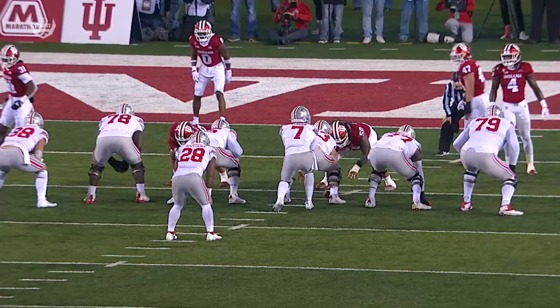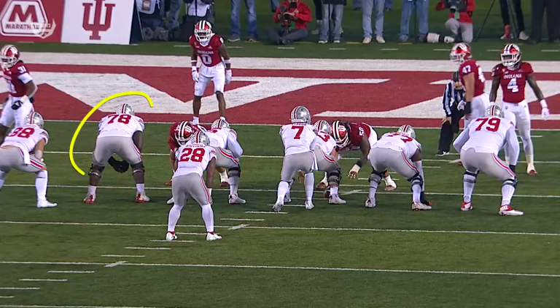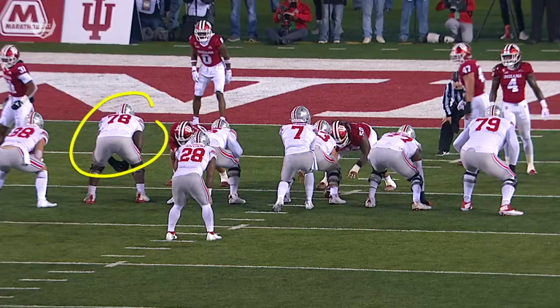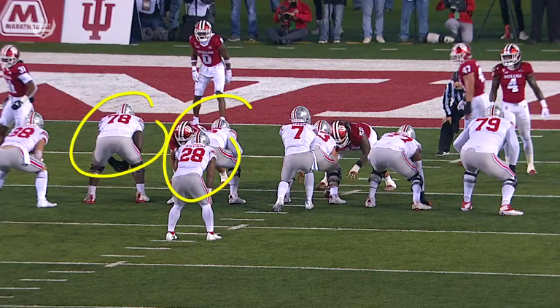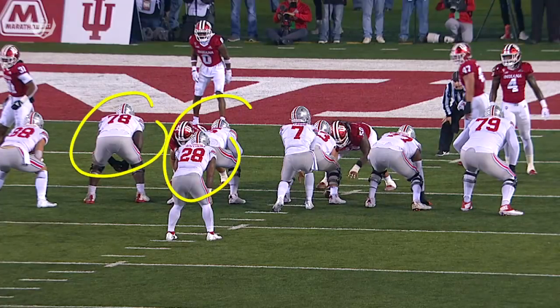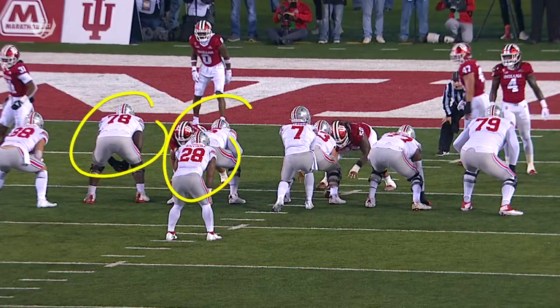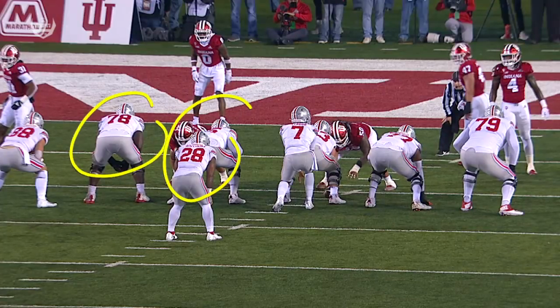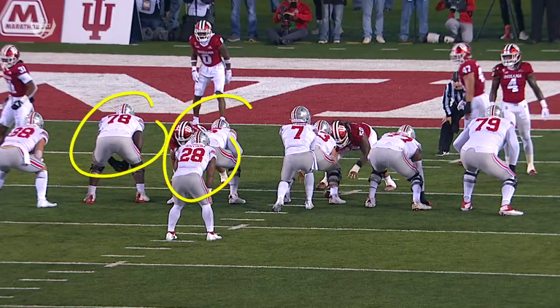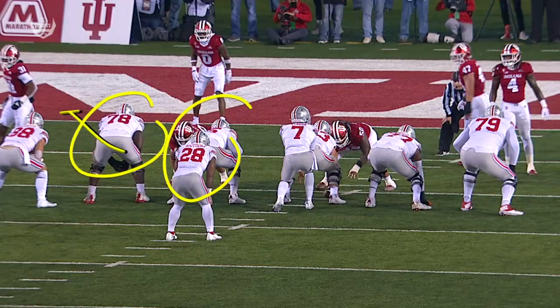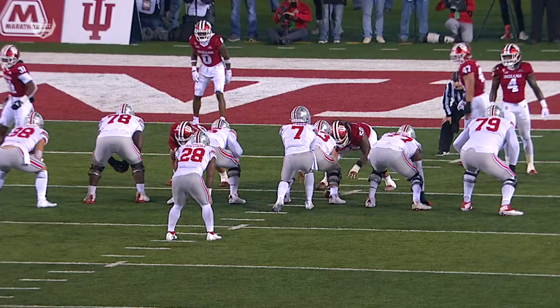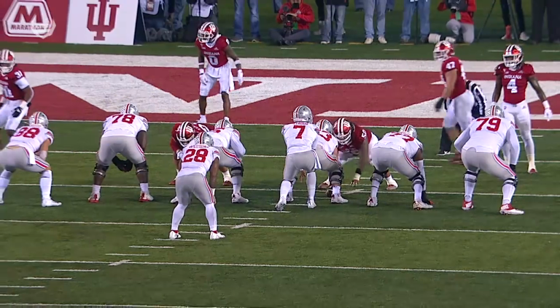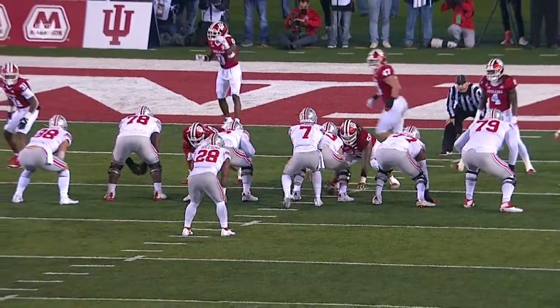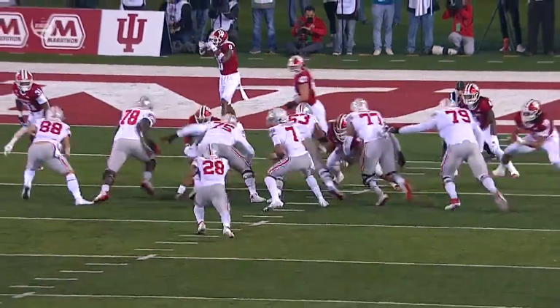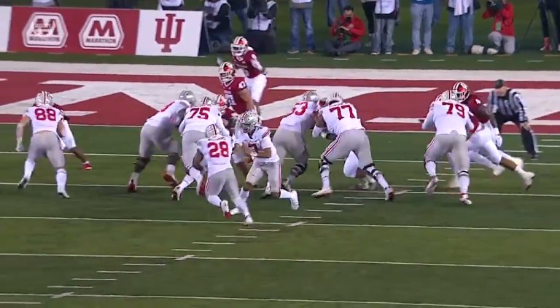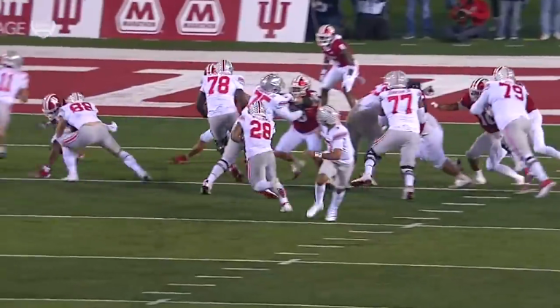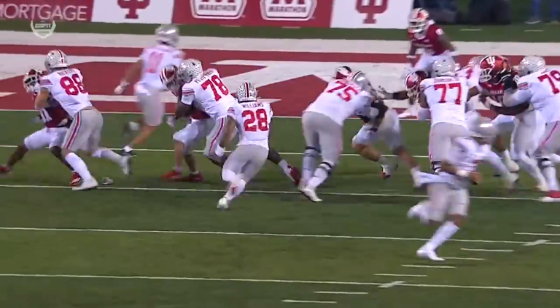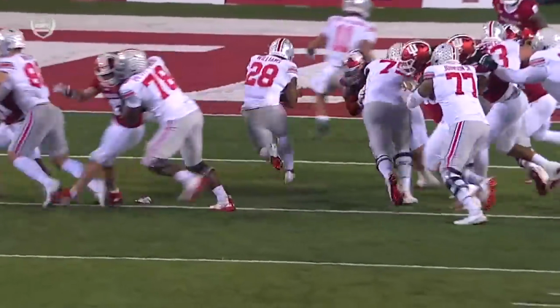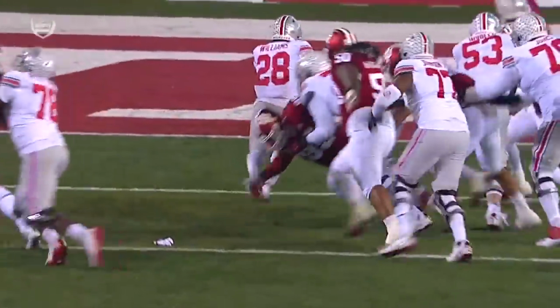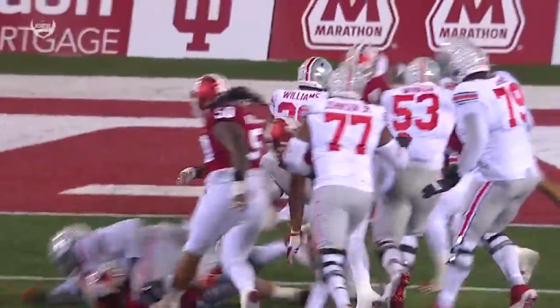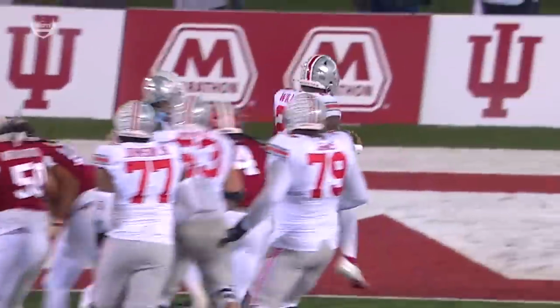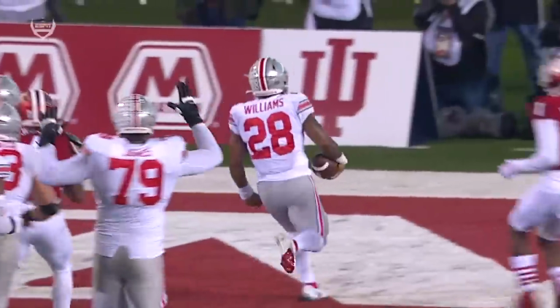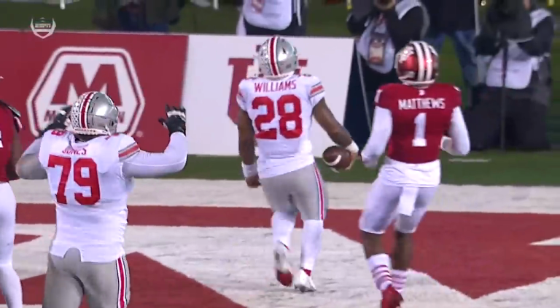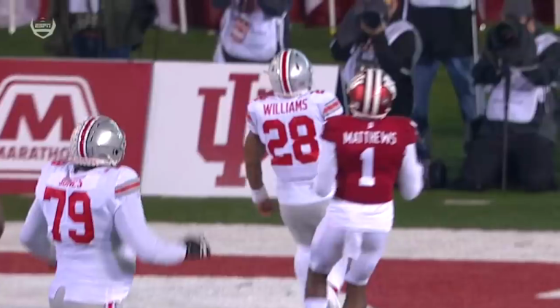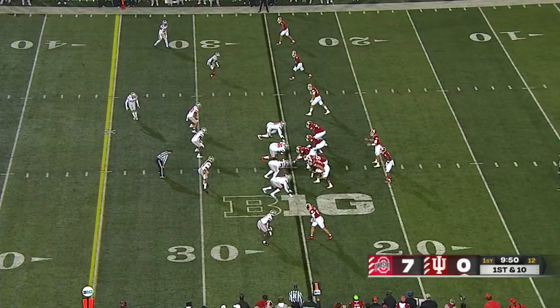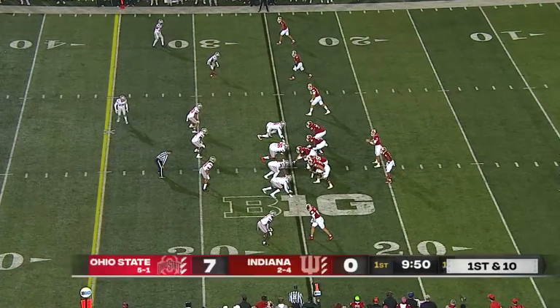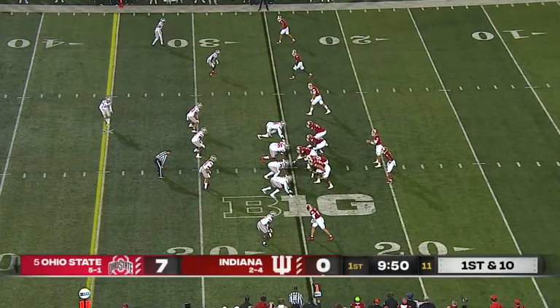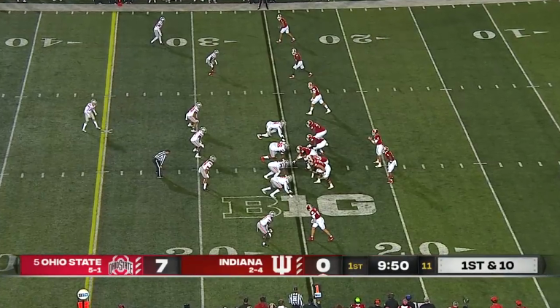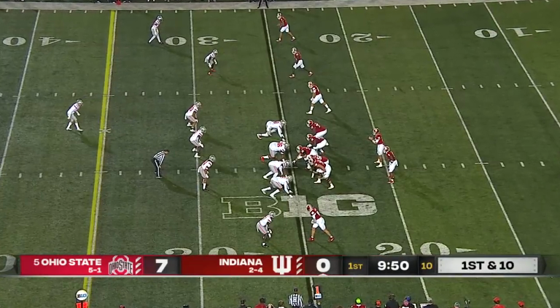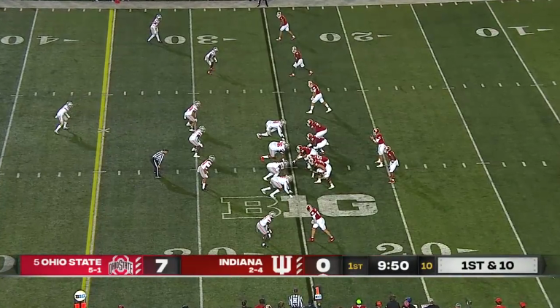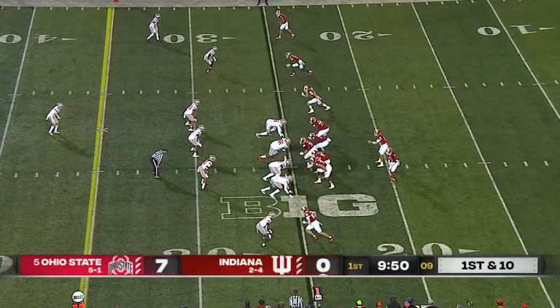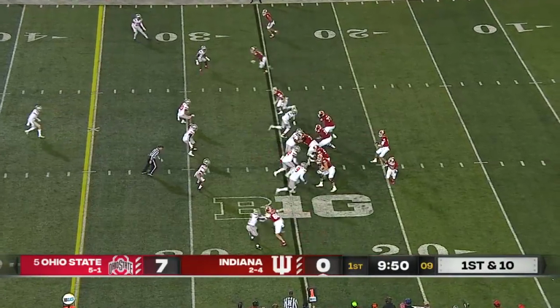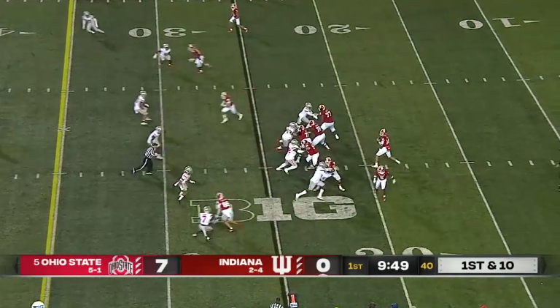Left side here. These two big boys going to work, and they really open up a nice hole off the left side. Combo up to the backer — excellent job there. Indiana needs to find a way to keep up with the fifth-ranked Buckeyes and that potent attack.